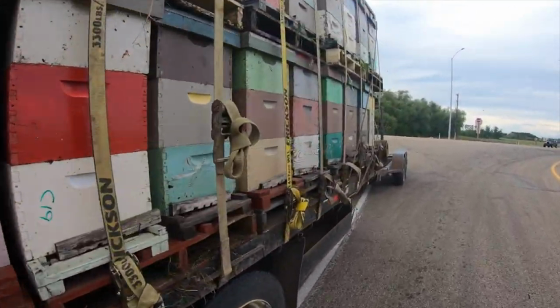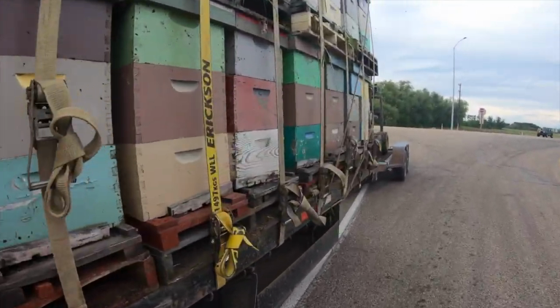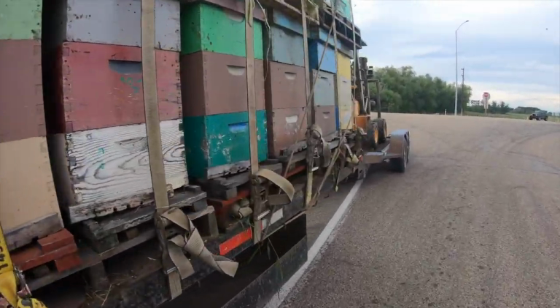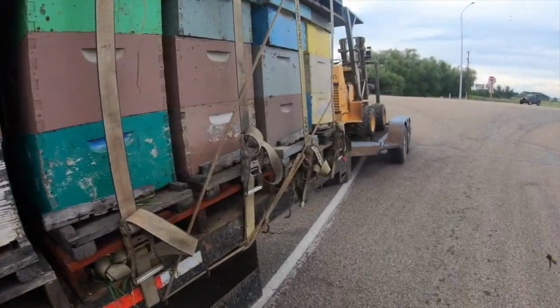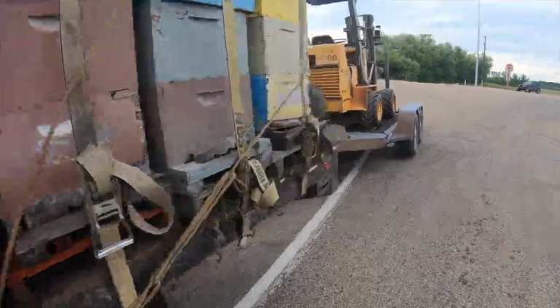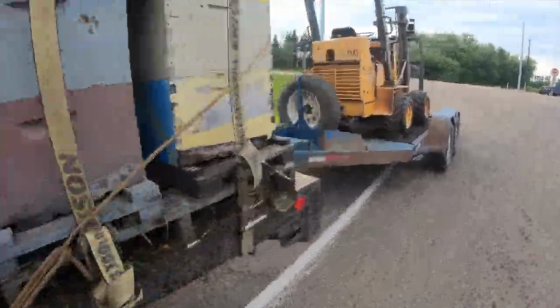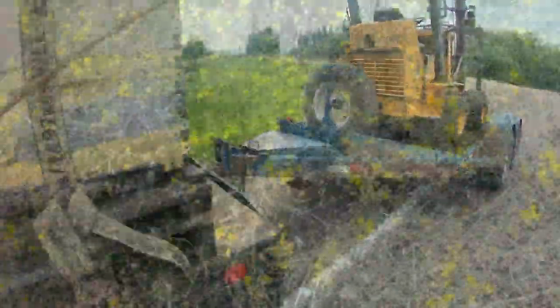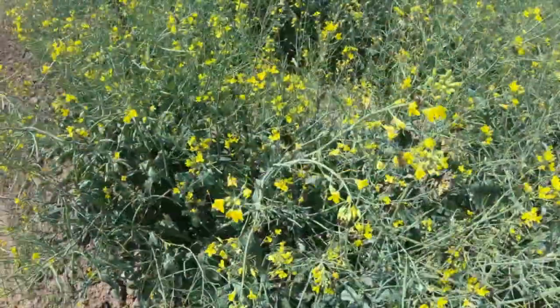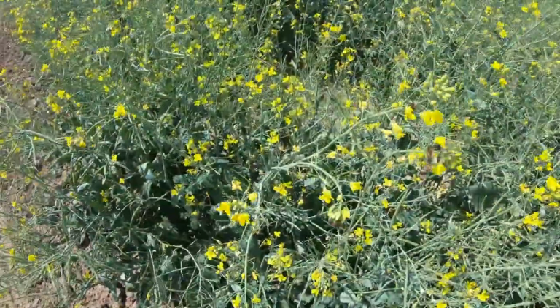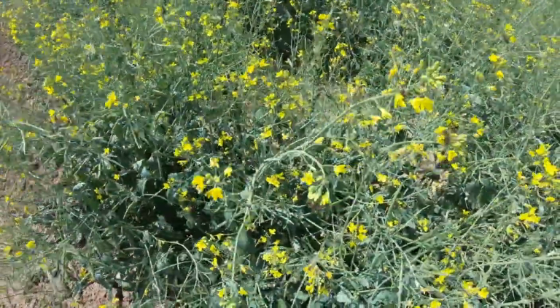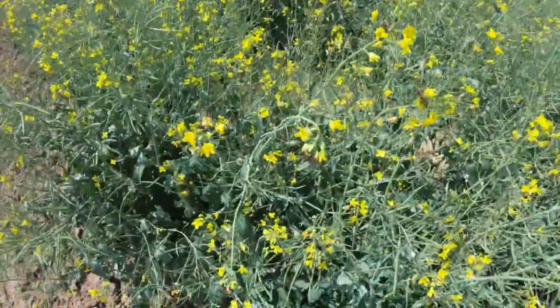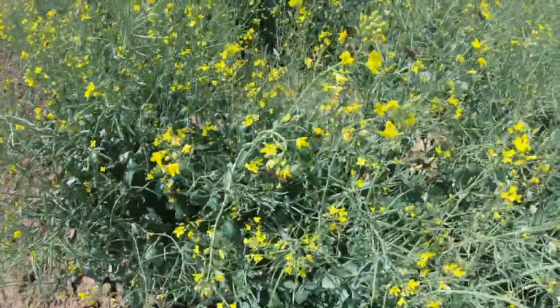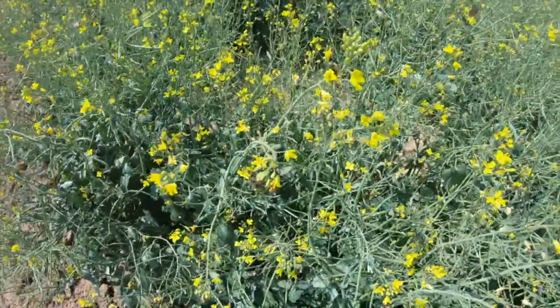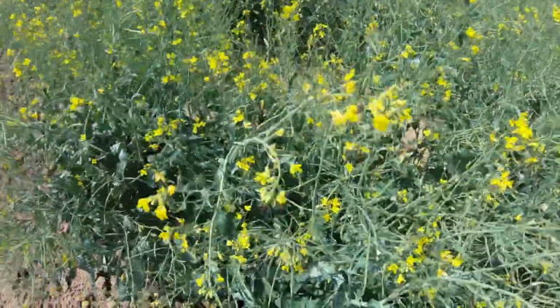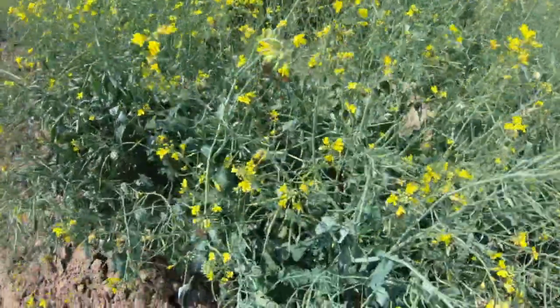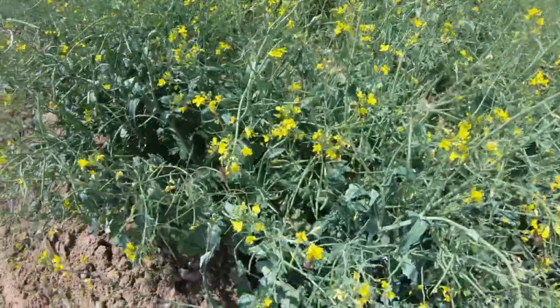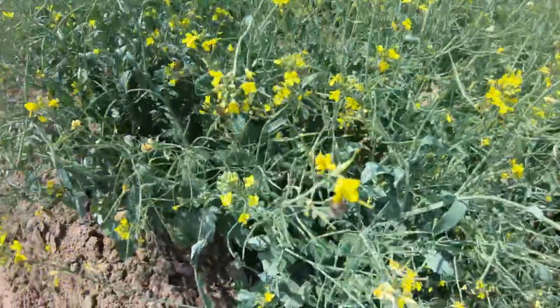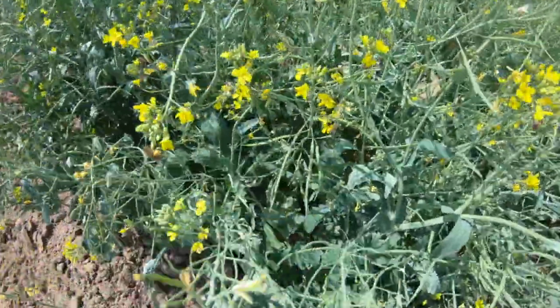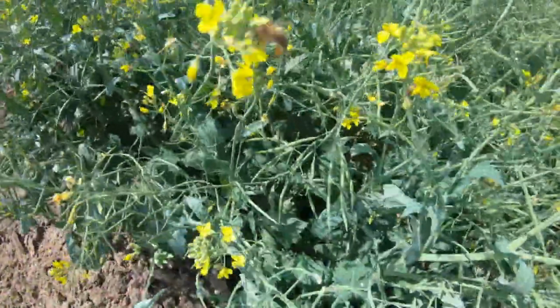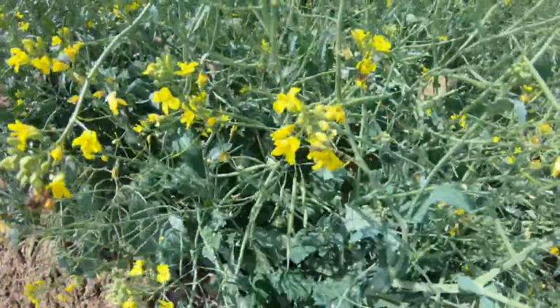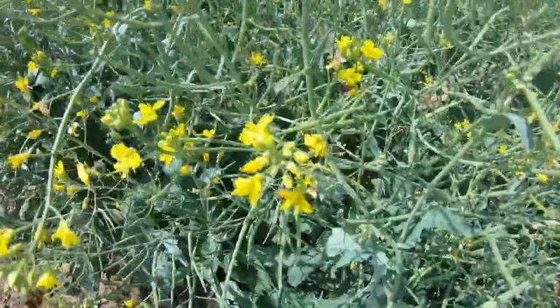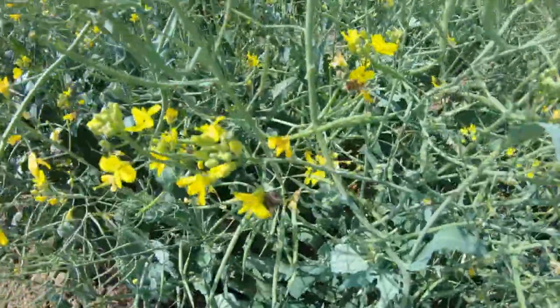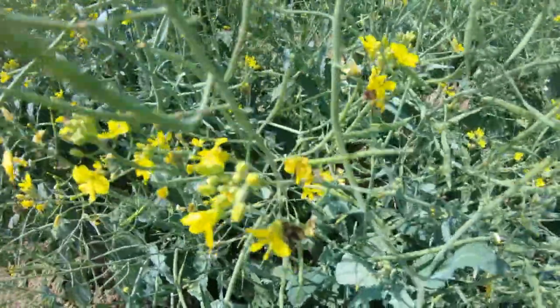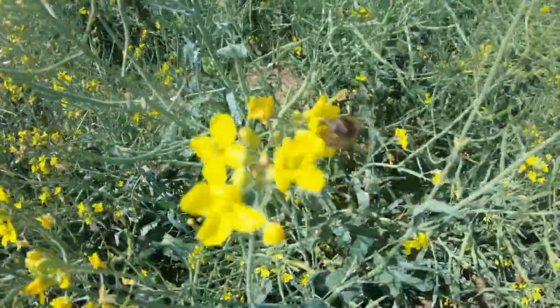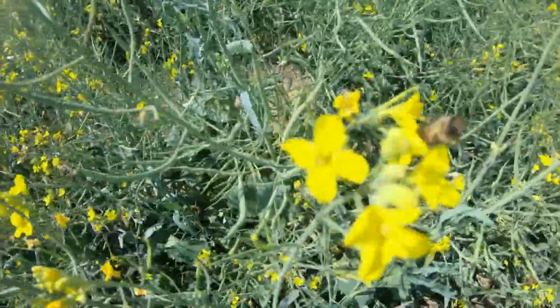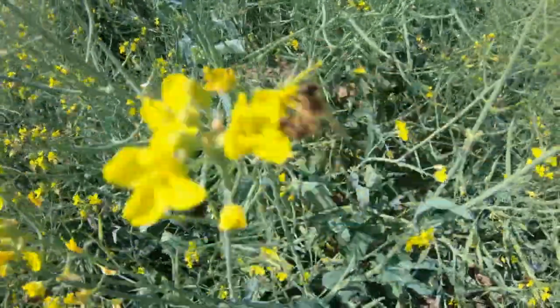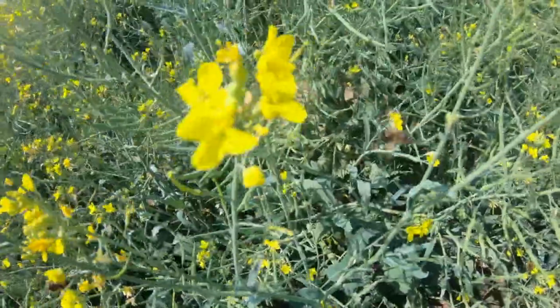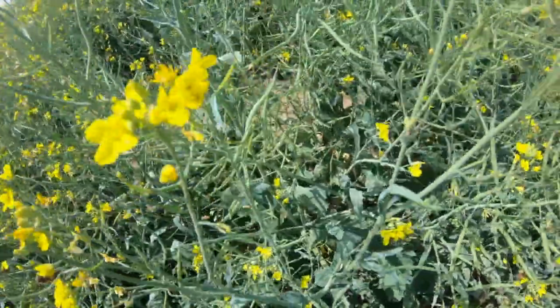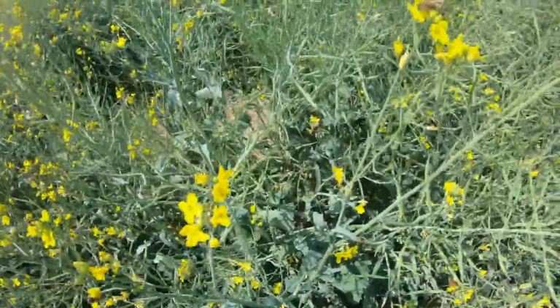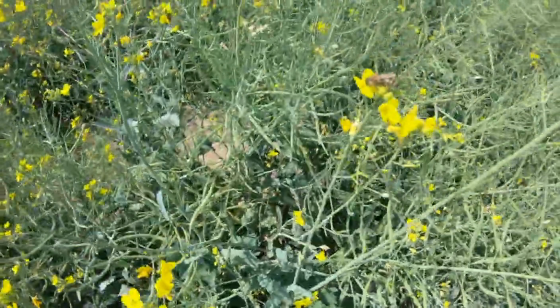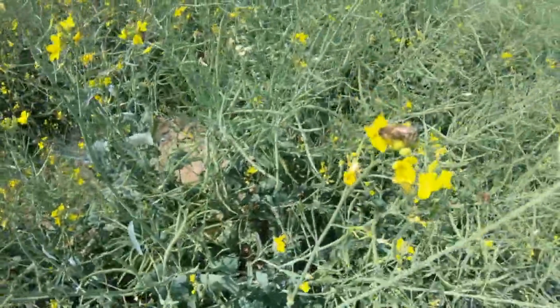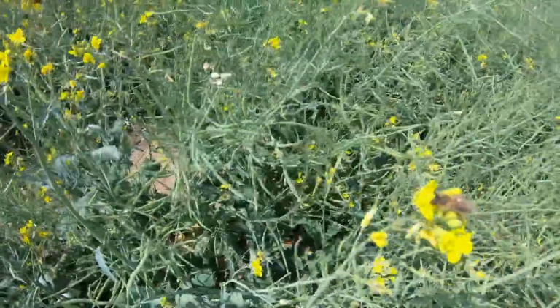Bees love canola flowers because of how much nectar each flower has. This also benefits the canola farmer because it guarantees their crops are pollinated. It benefits beekeepers too, because their bees collect tons of delicious canola nectar to turn into honey.